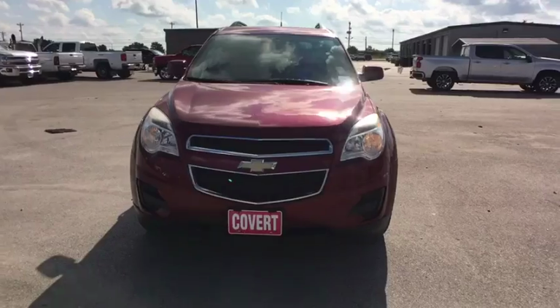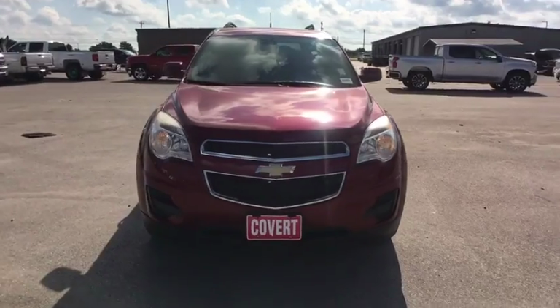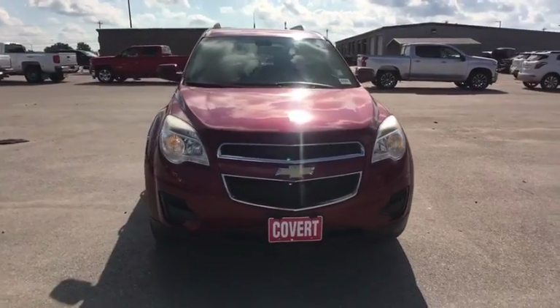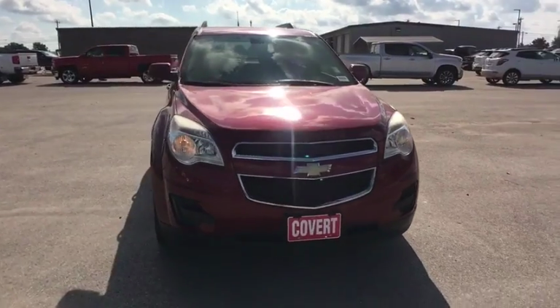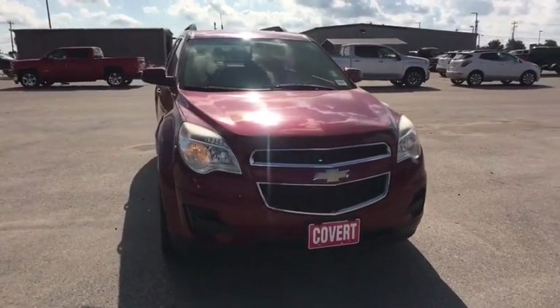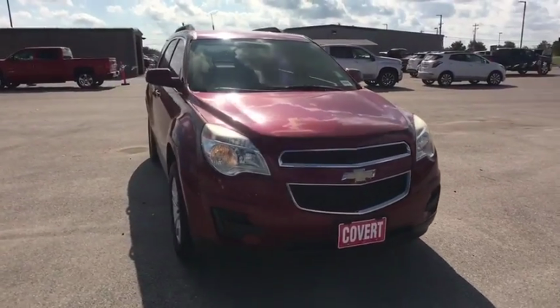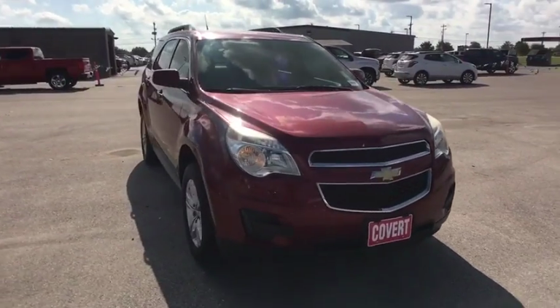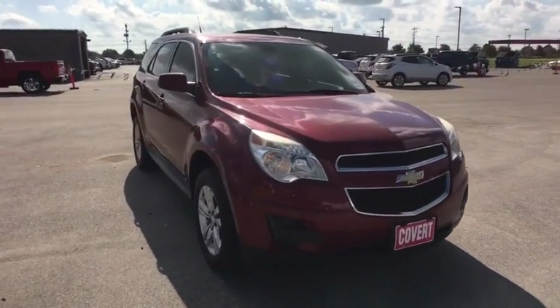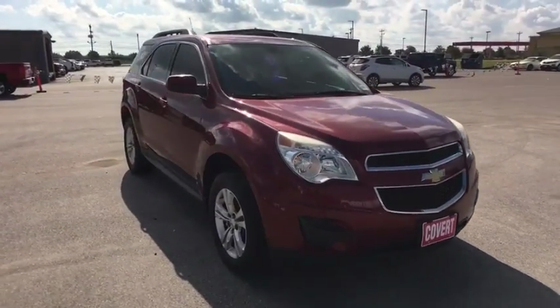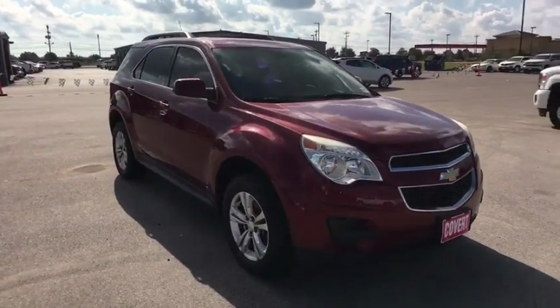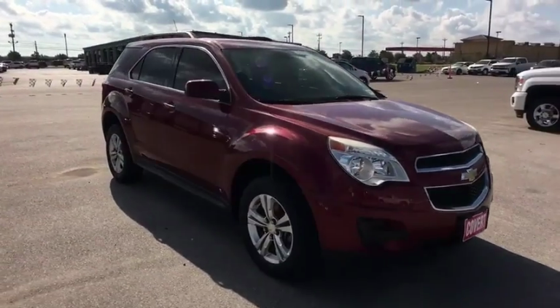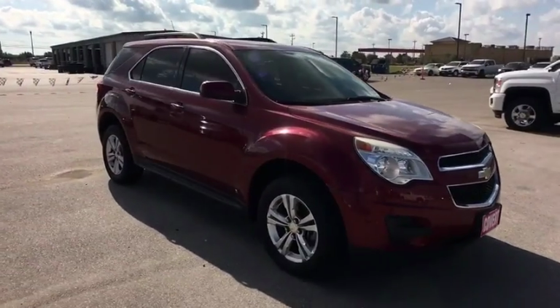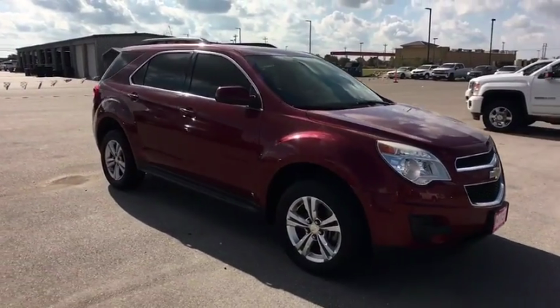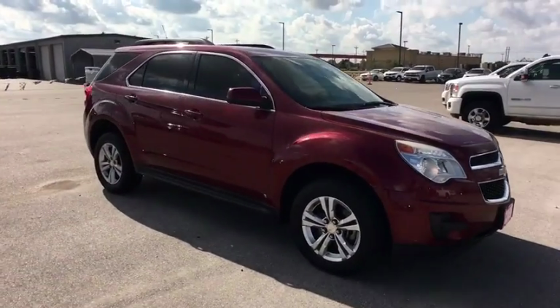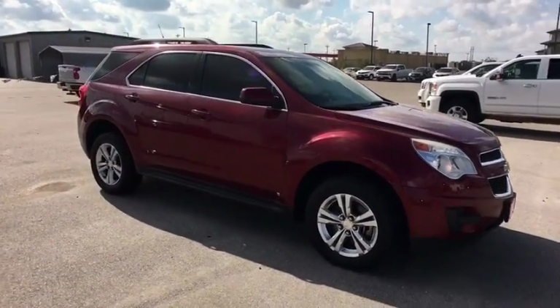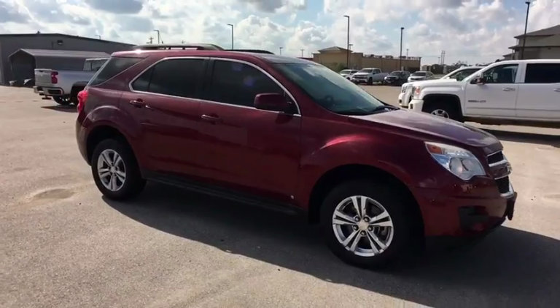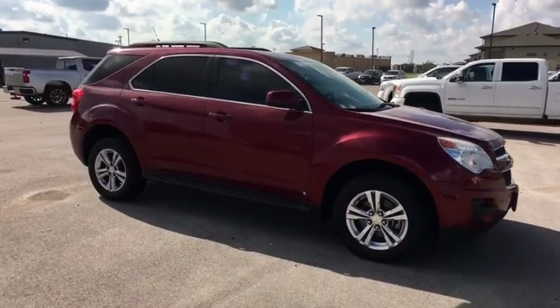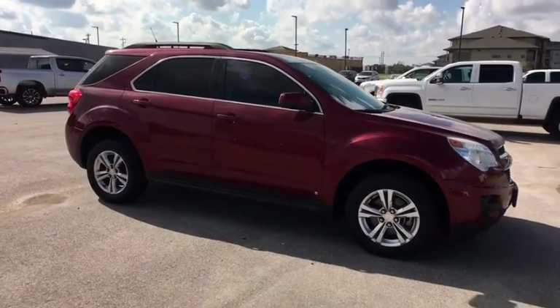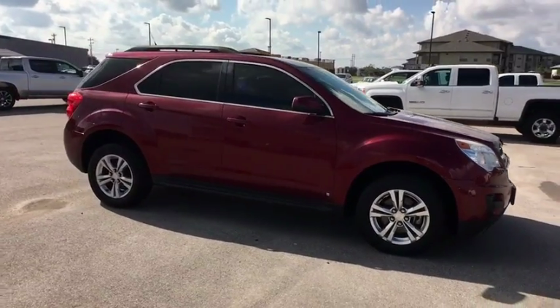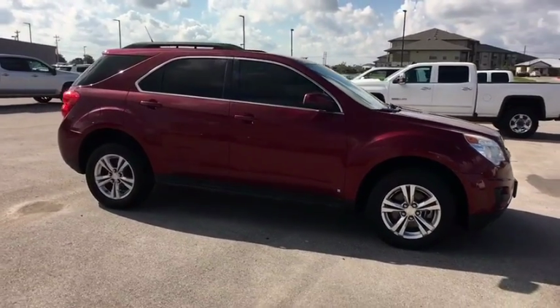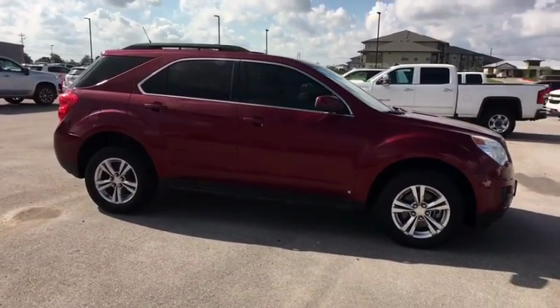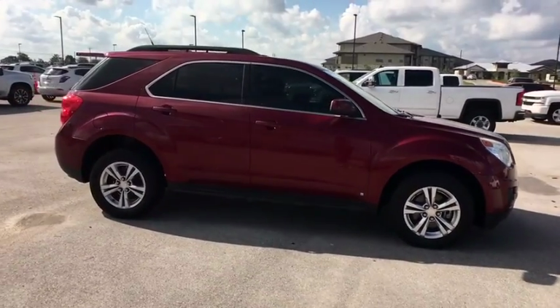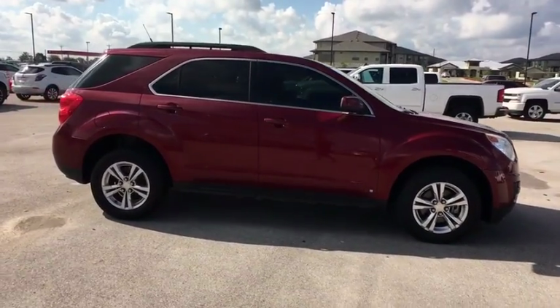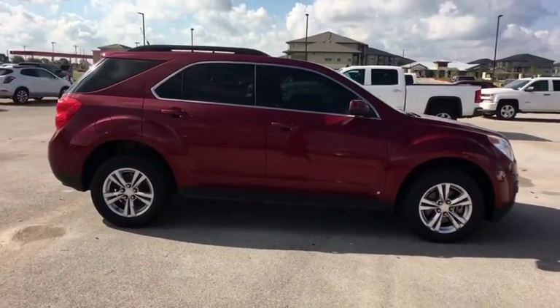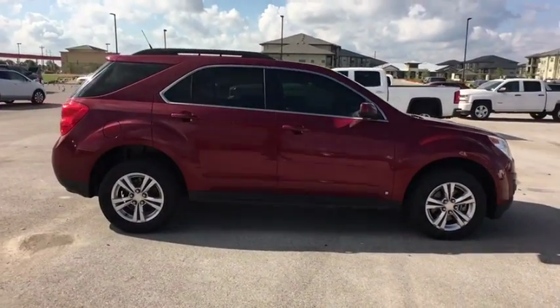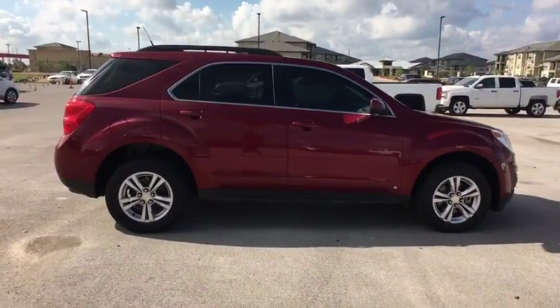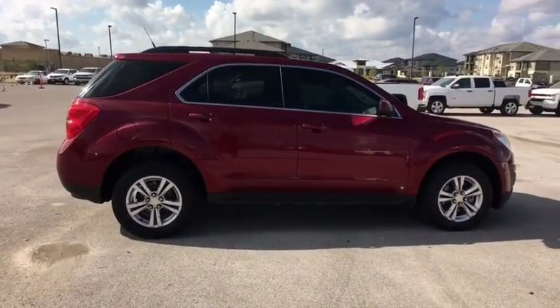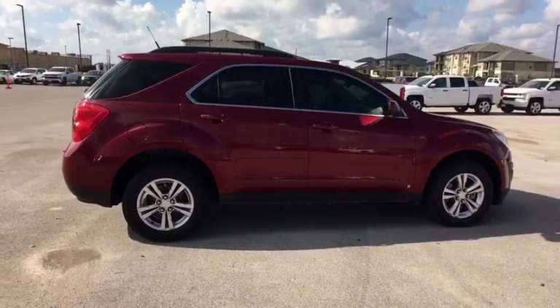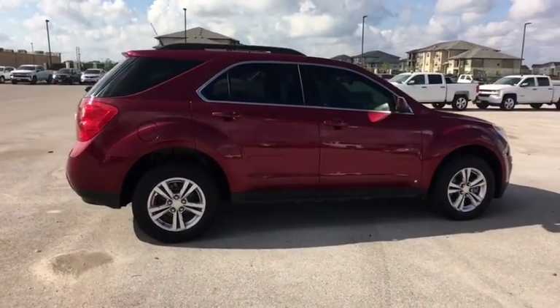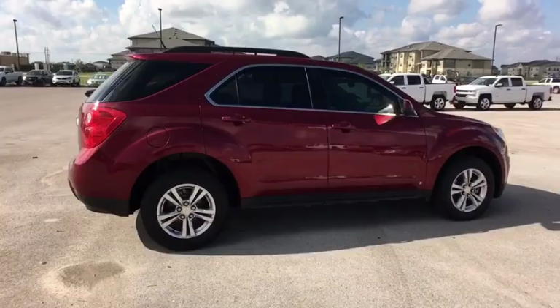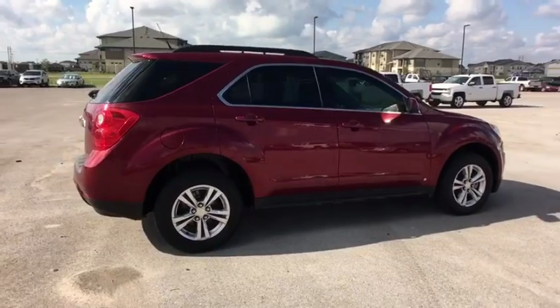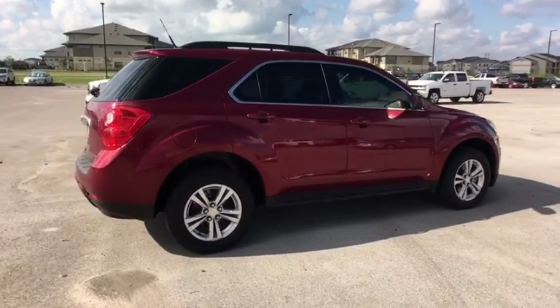We are pleased to show you the 2010 Chevrolet Equinox. Fuel efficiency, safety, and value equals the Chevy Equinox. This vehicle has less than 75,000 miles.